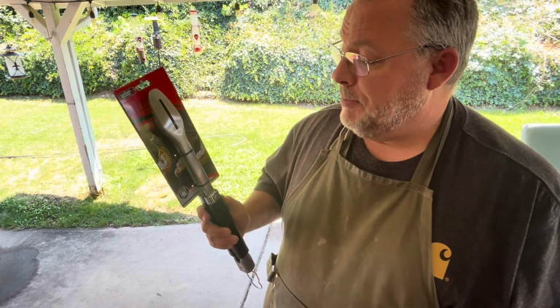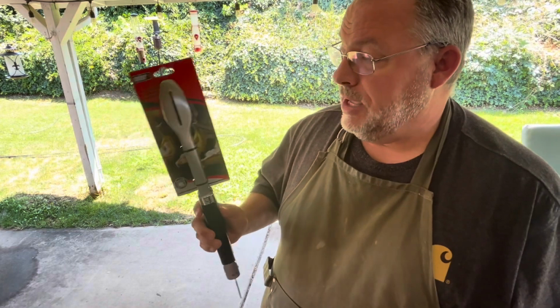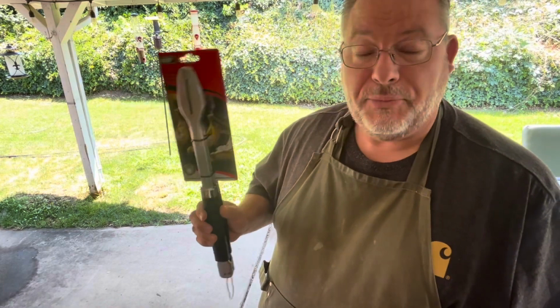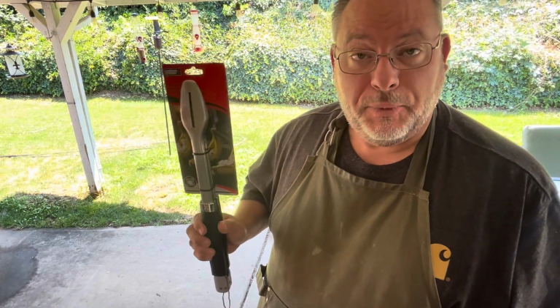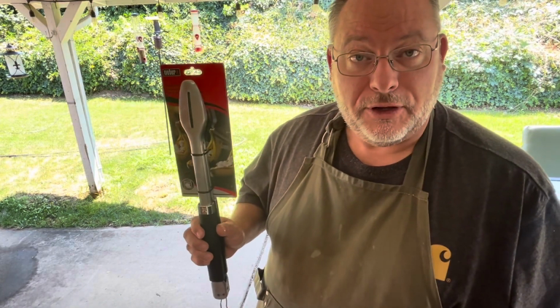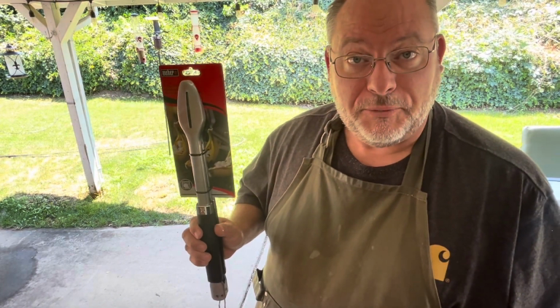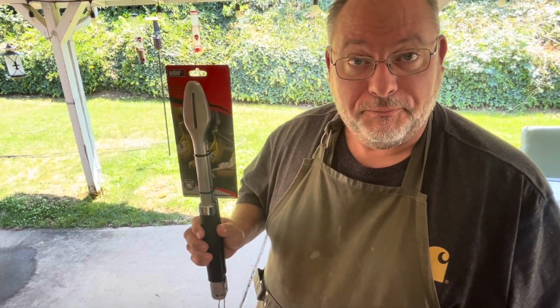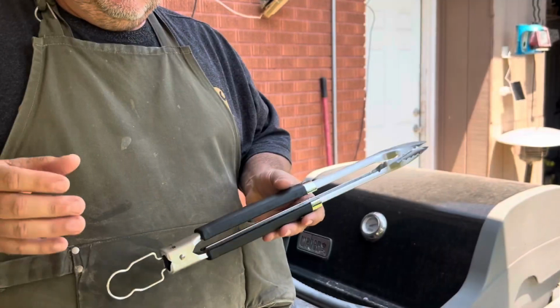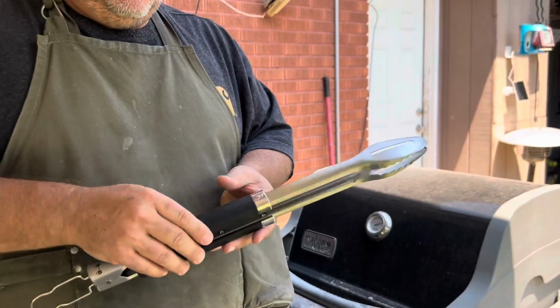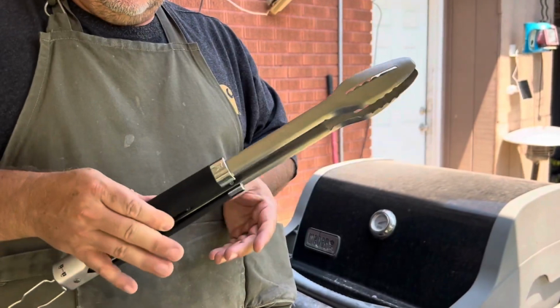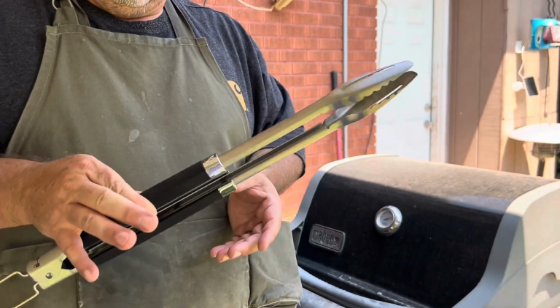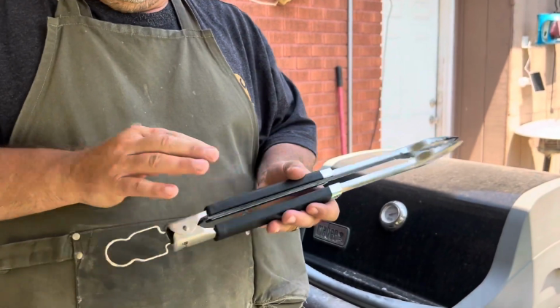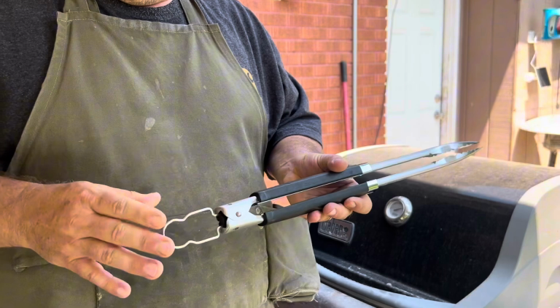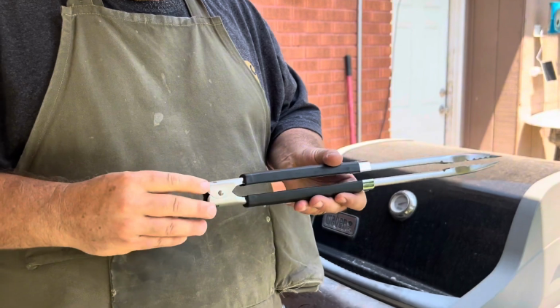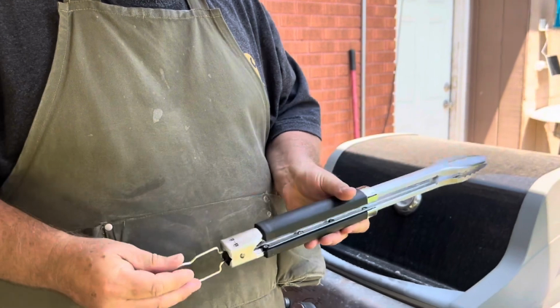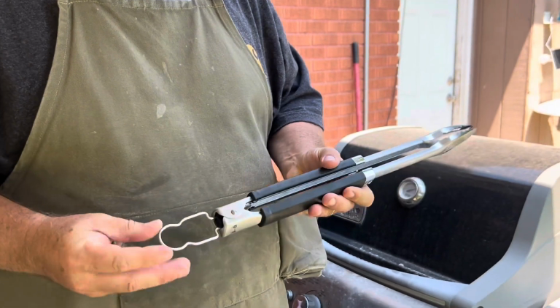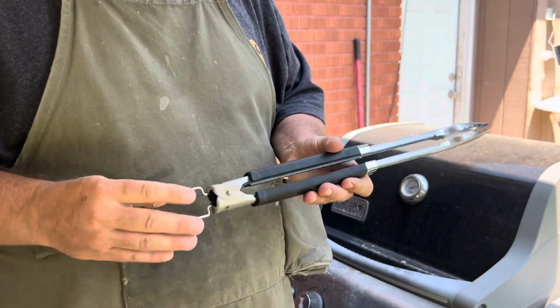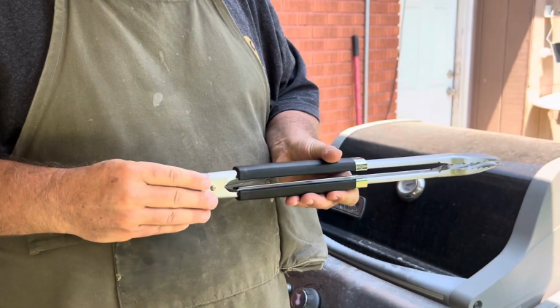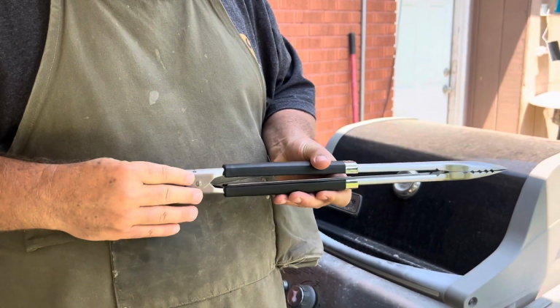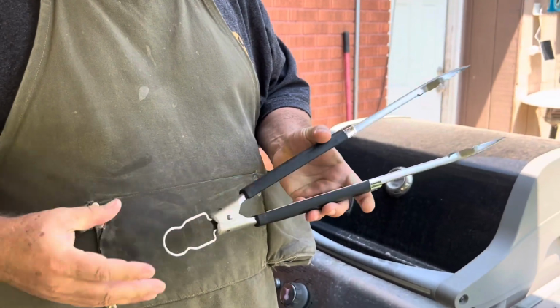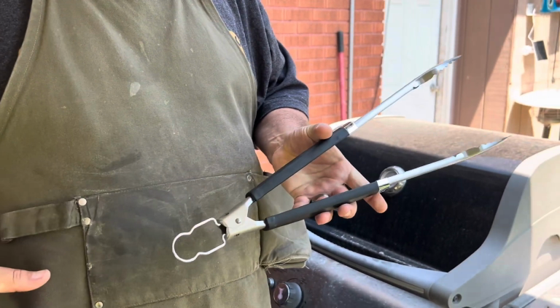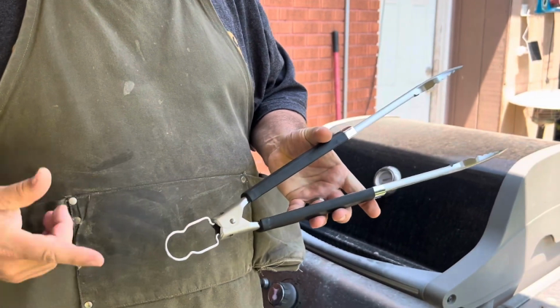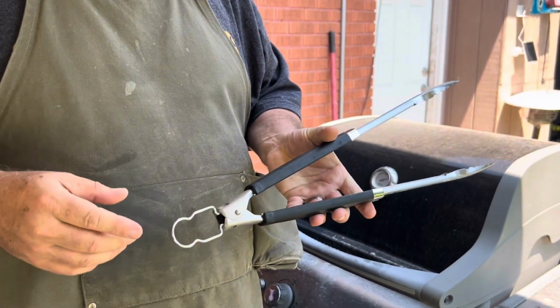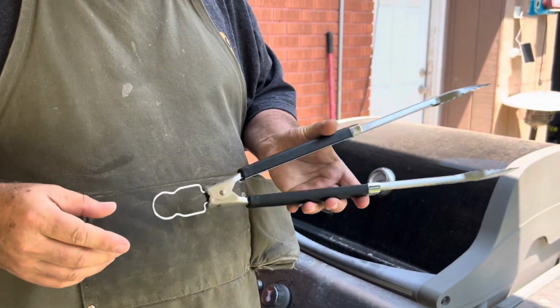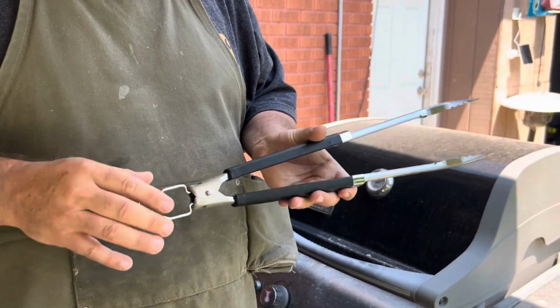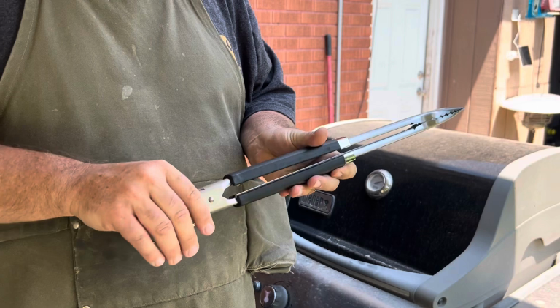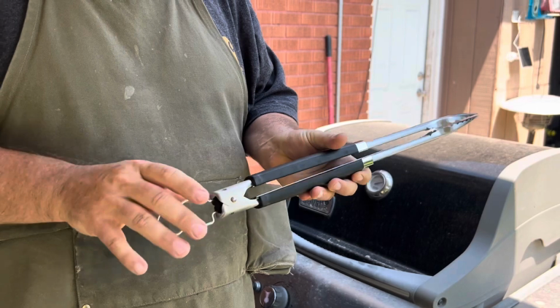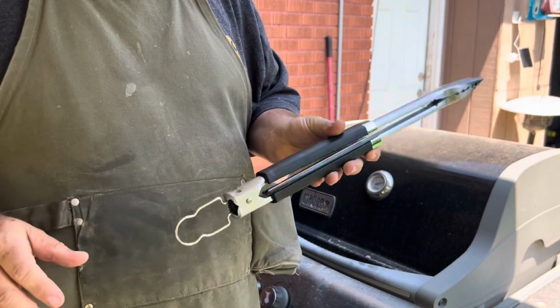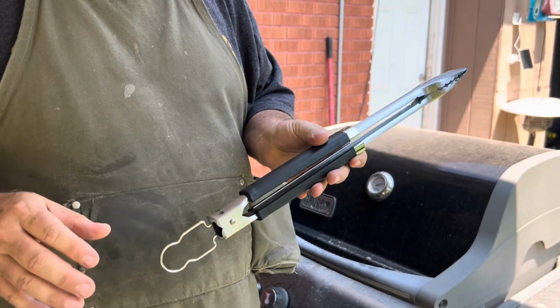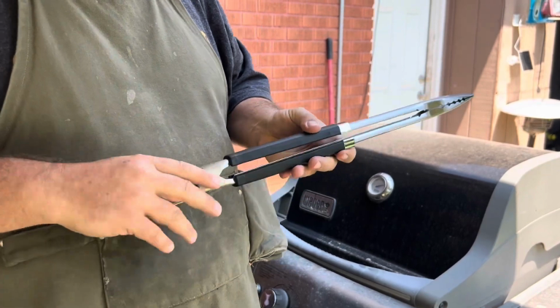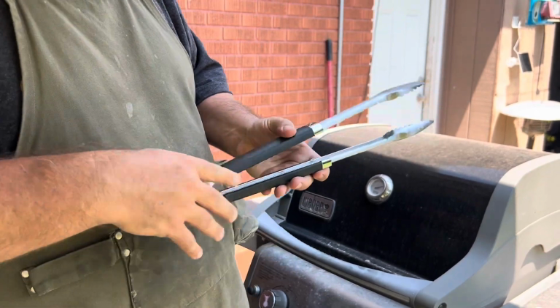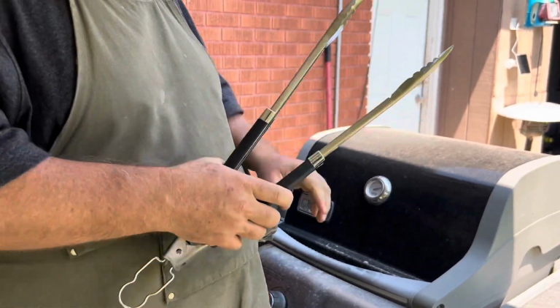I'll go ahead and pop these open. These have a cool locking mechanism — the handle that you hang it by, you just scooch it over to the side and it unlocks. Scooch it back over here and it locks. Kind of a neat thing.